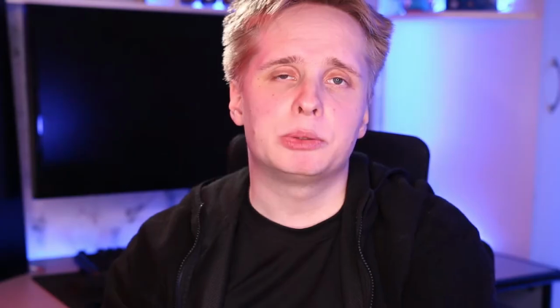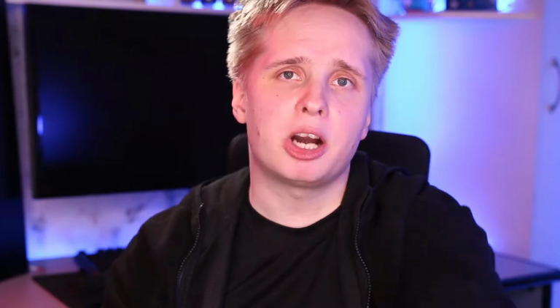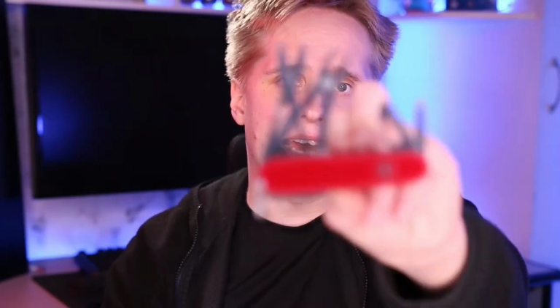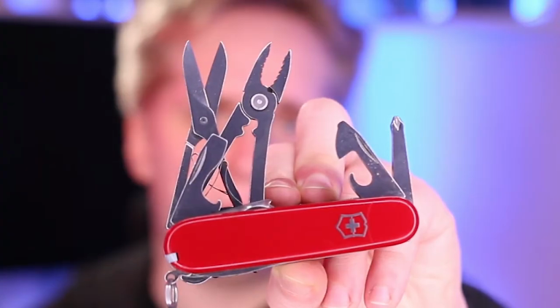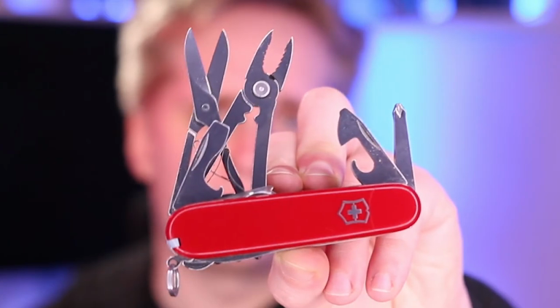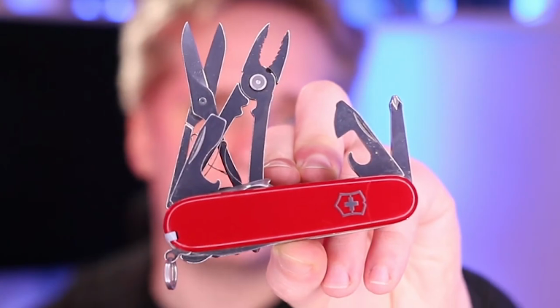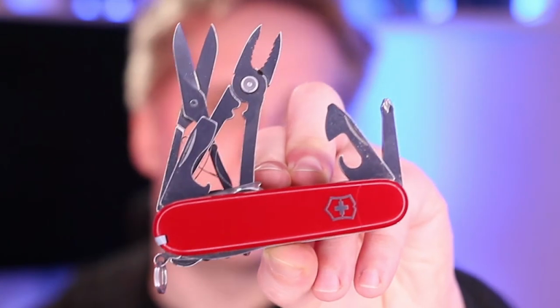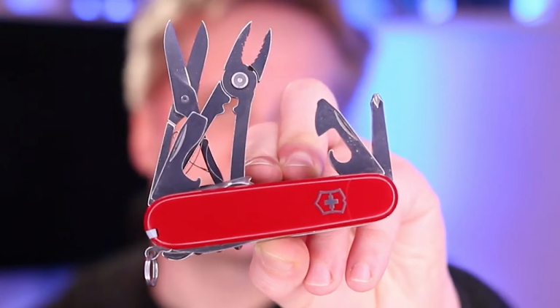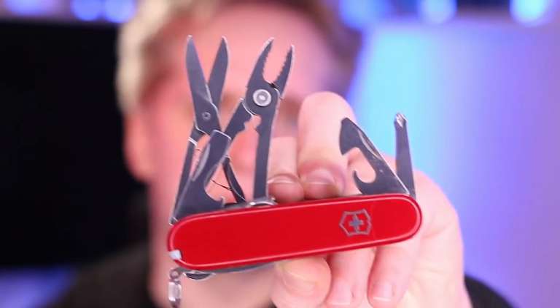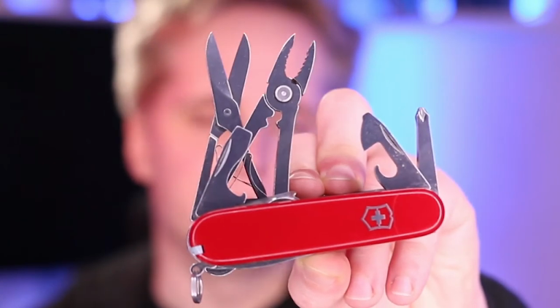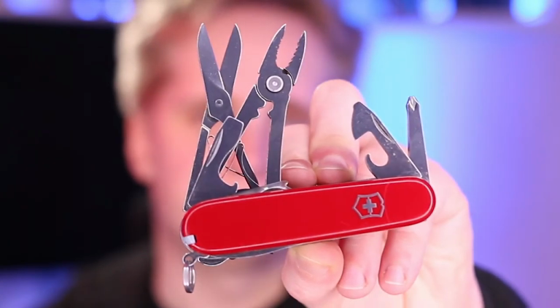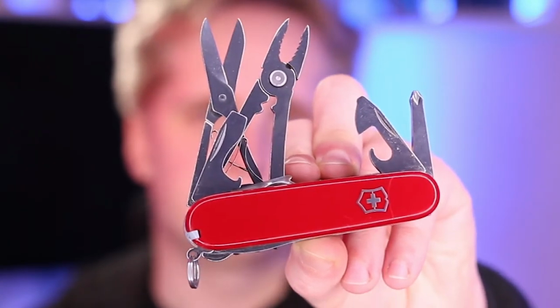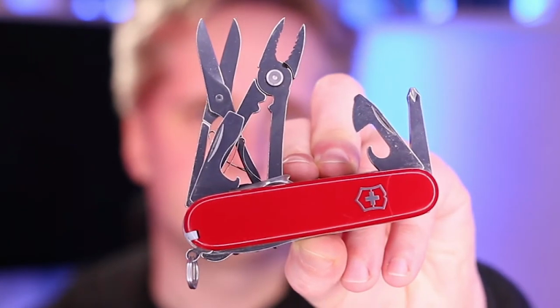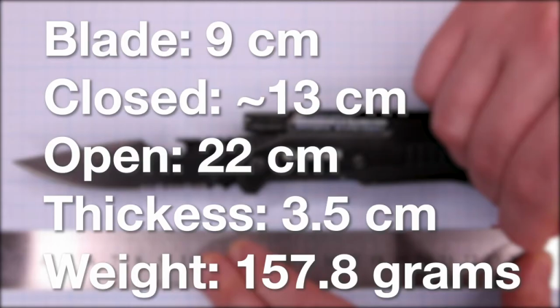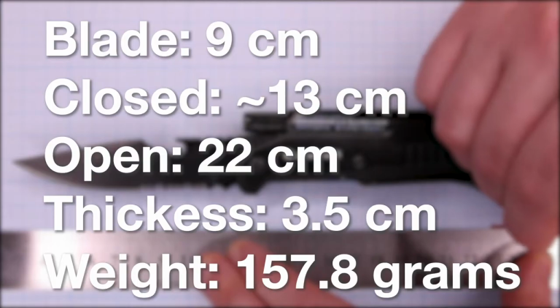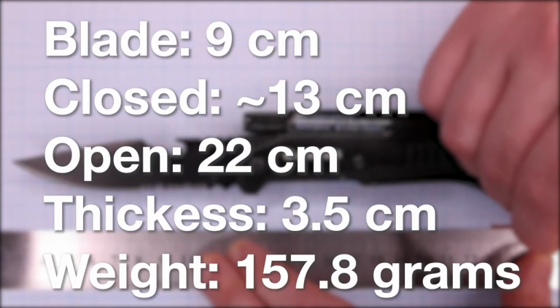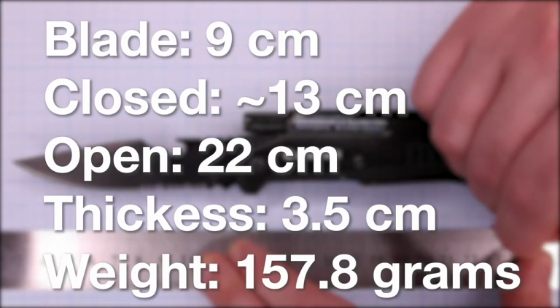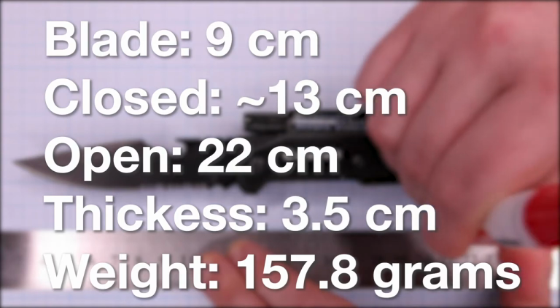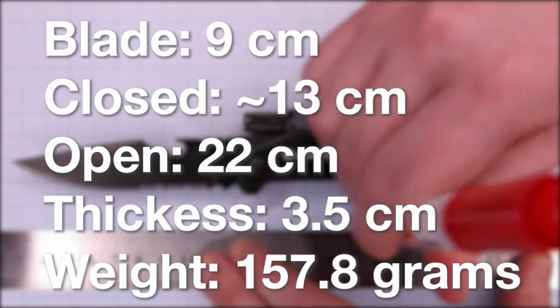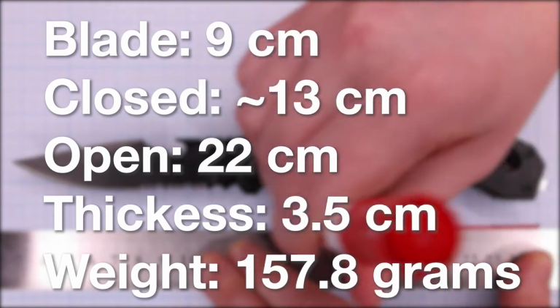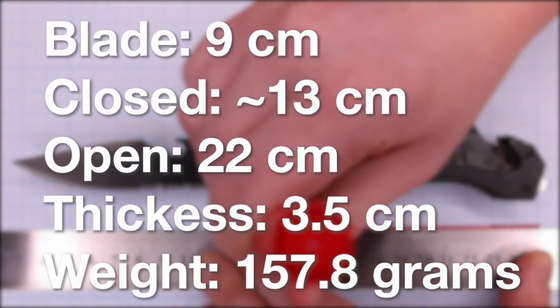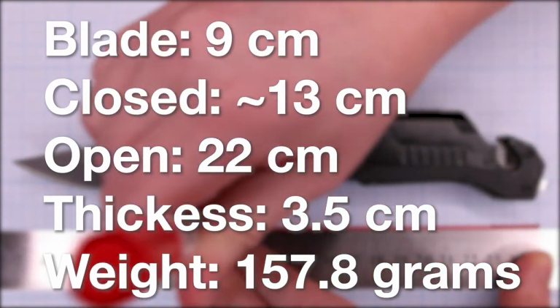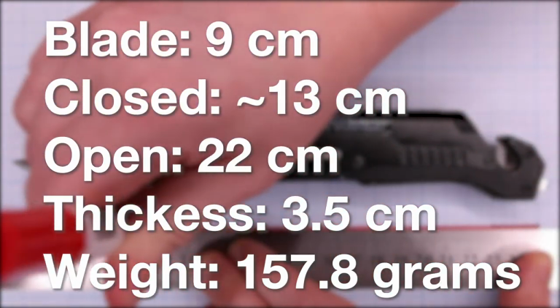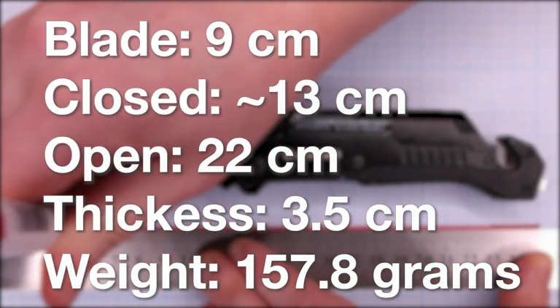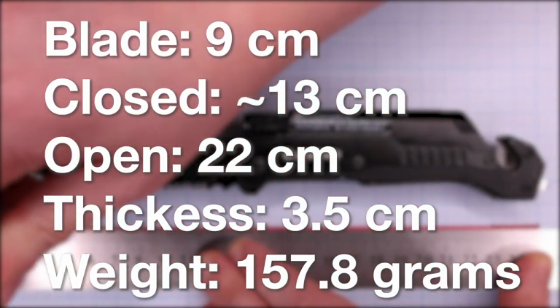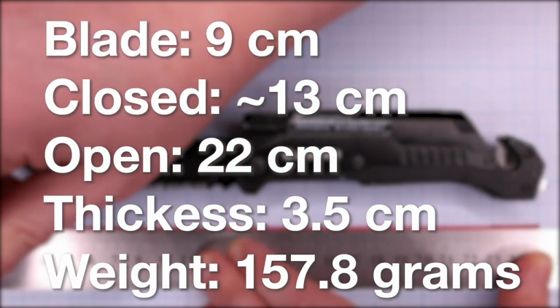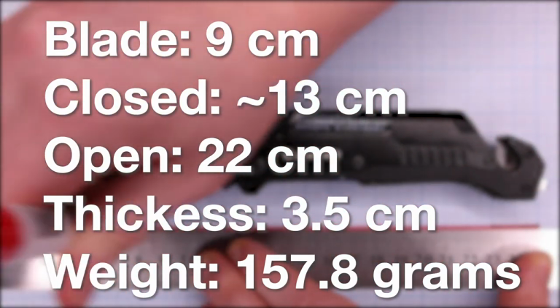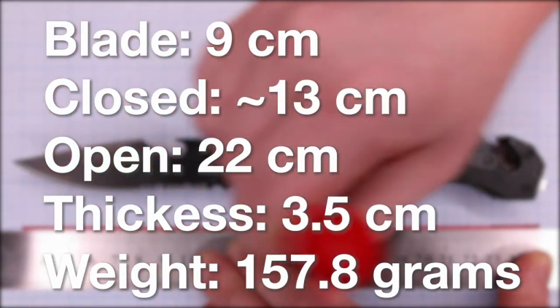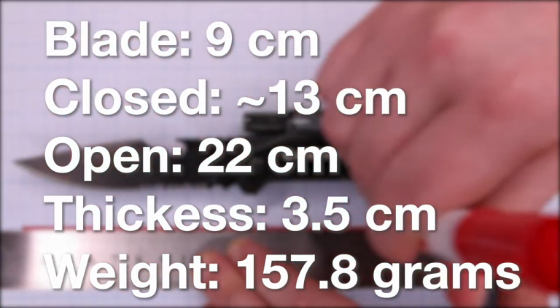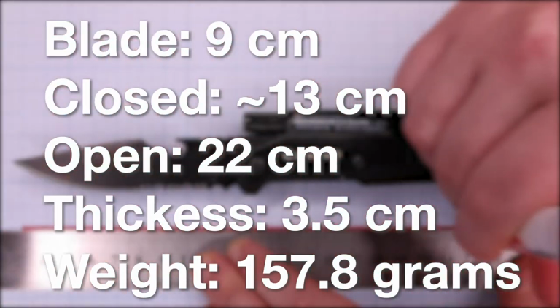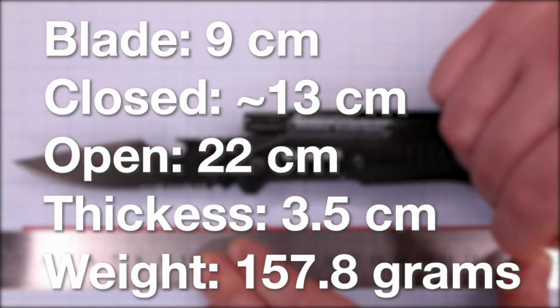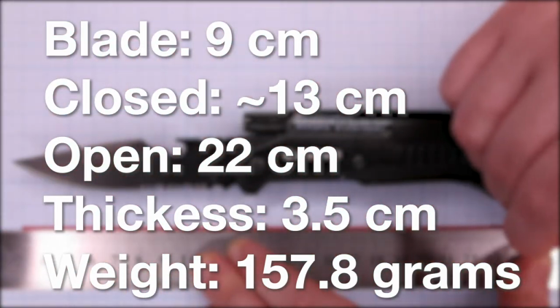Swiss Army knives are probably the most popular and common example. Made out of aluminum, a little hefty, but great build quality and feels nice in the hand.